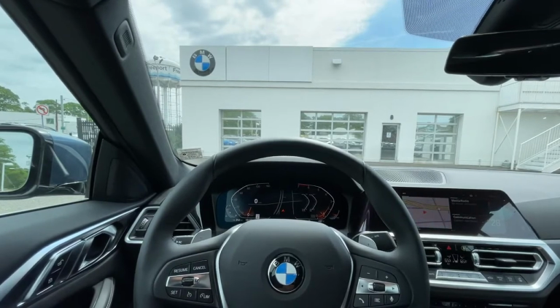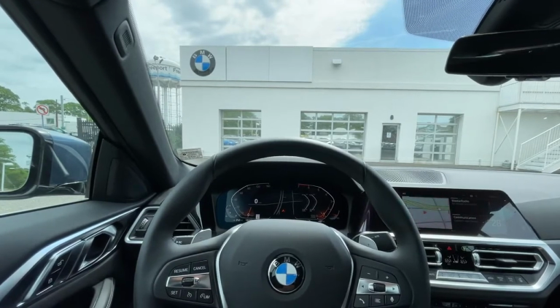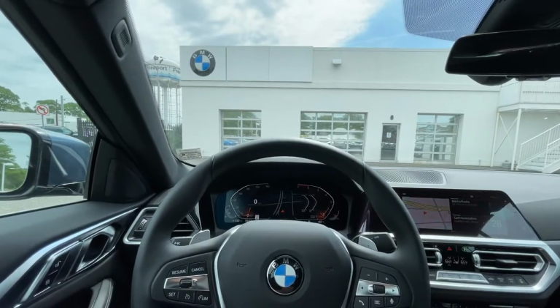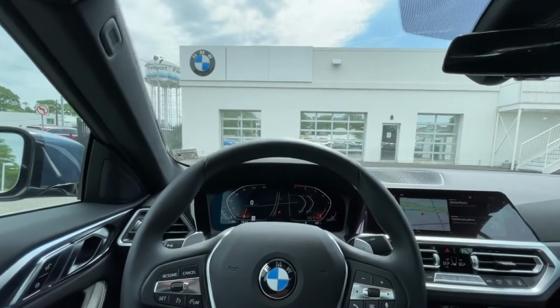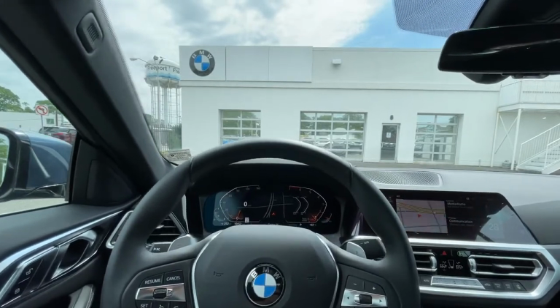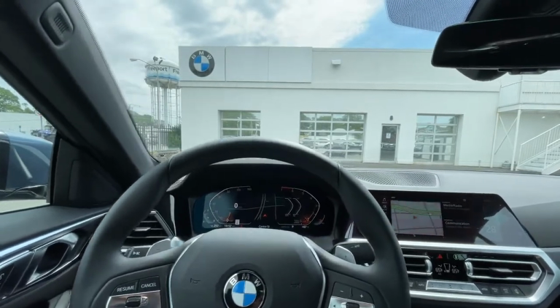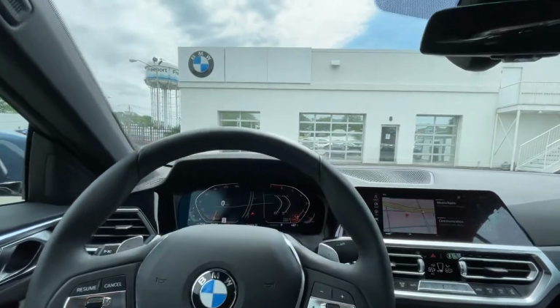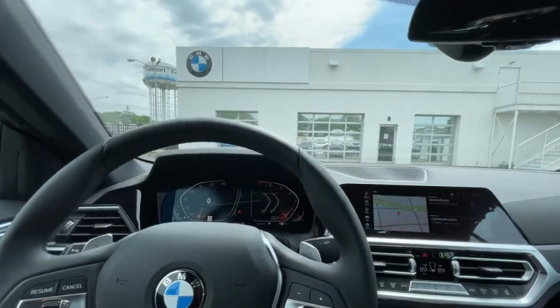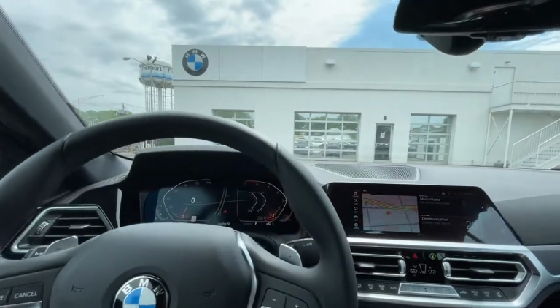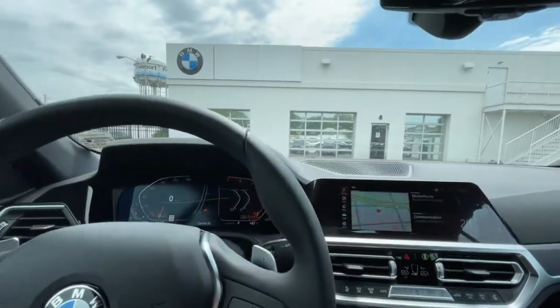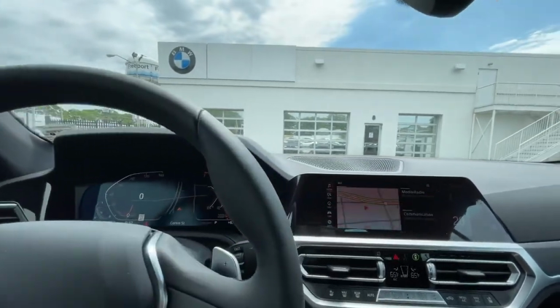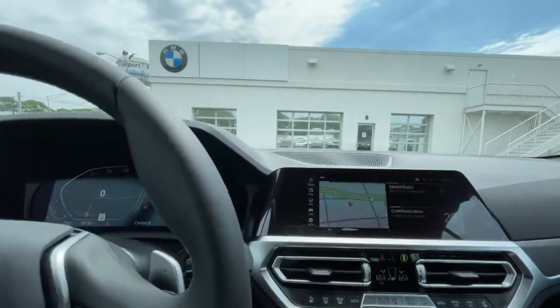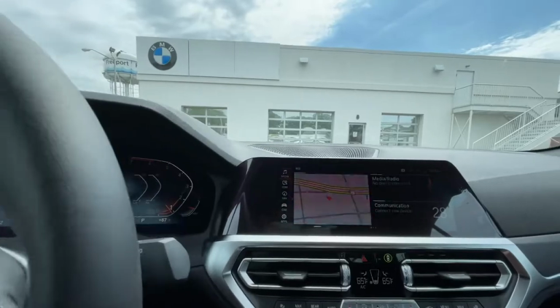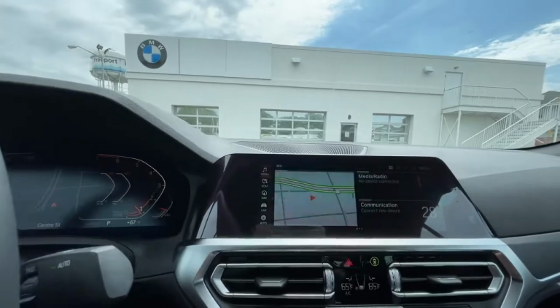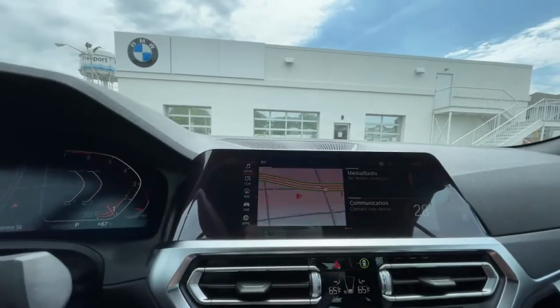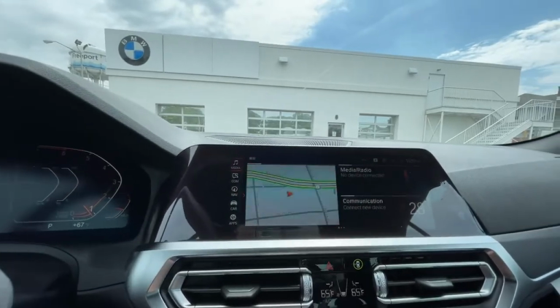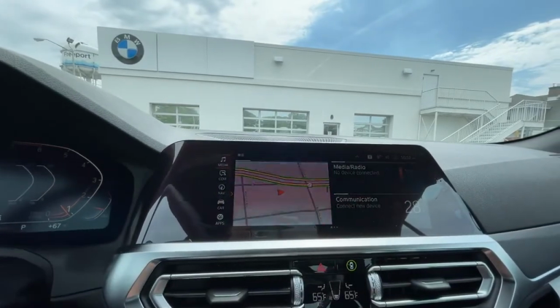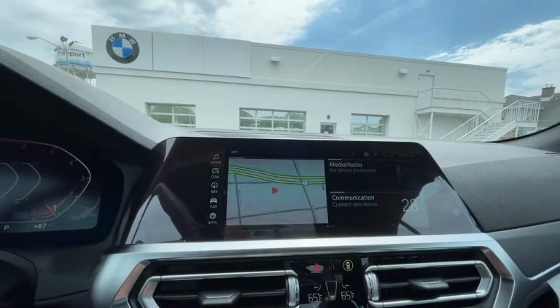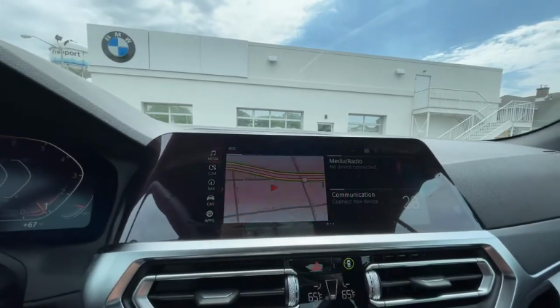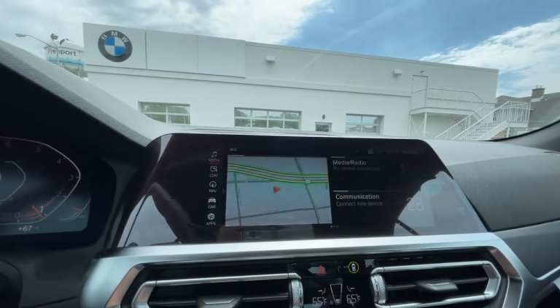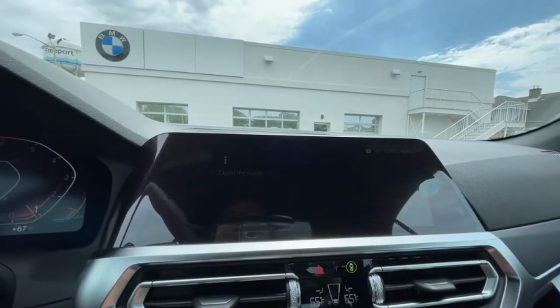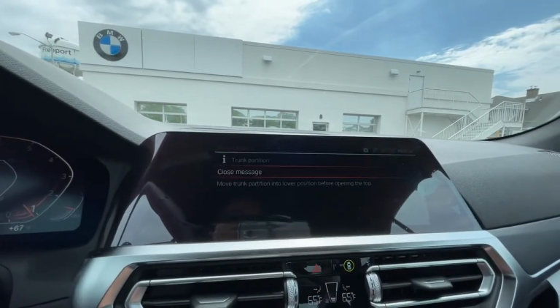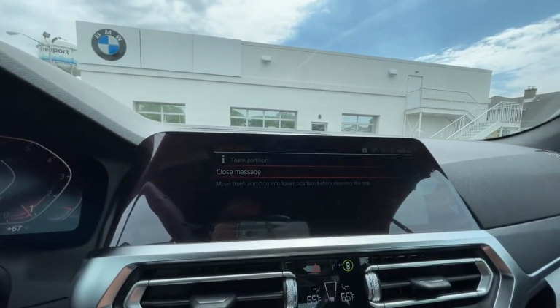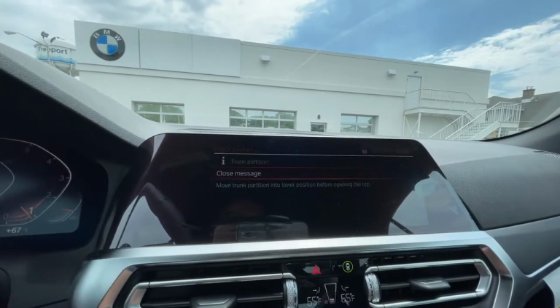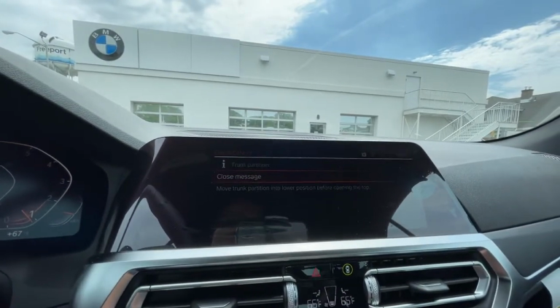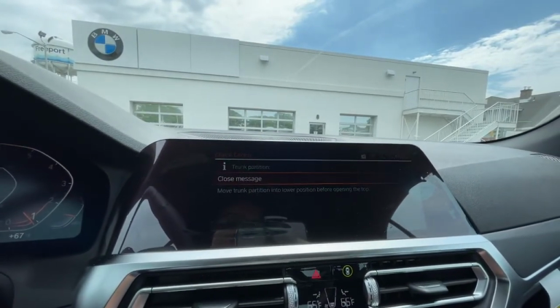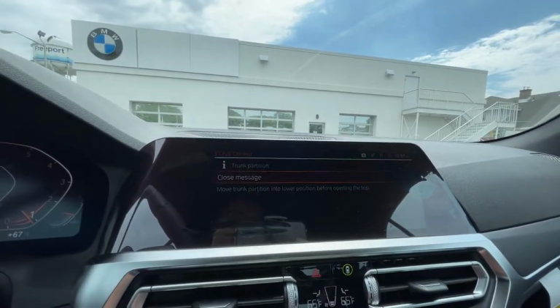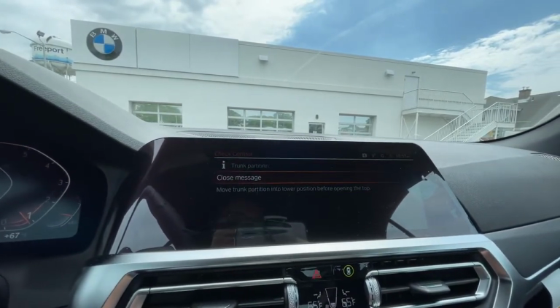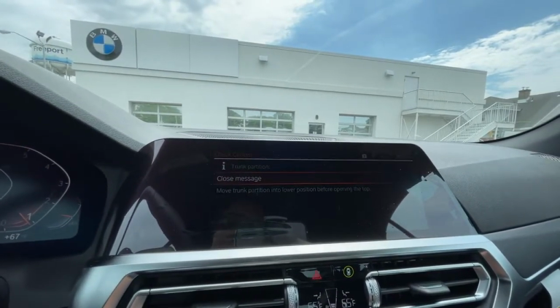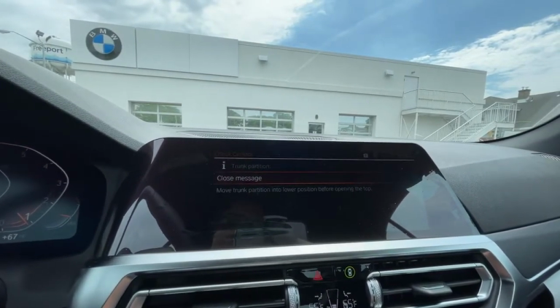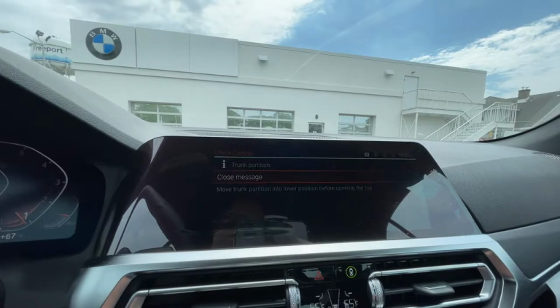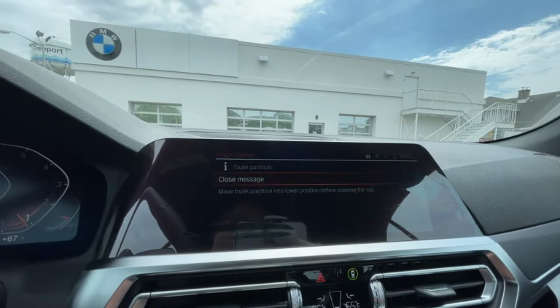Has it ever been a beautiful day and you tried opening your convertible top and you experienced this message? Move trunk partition into a lower position before opening the top.